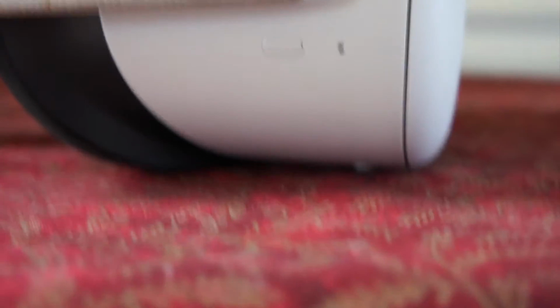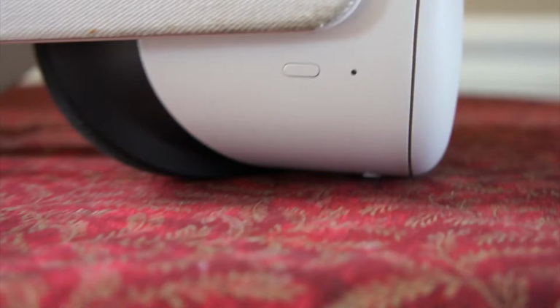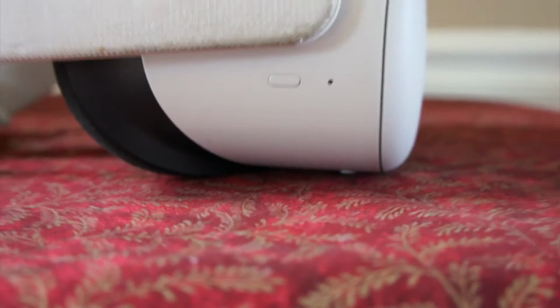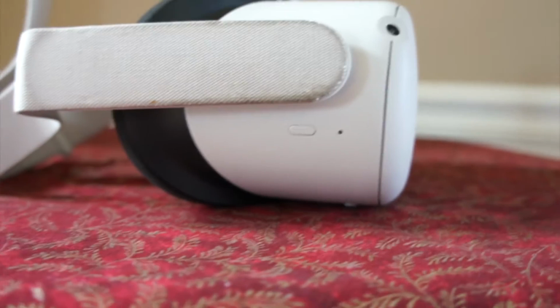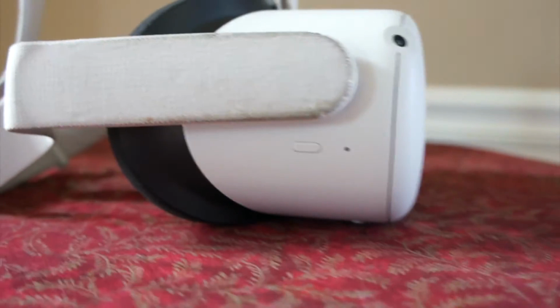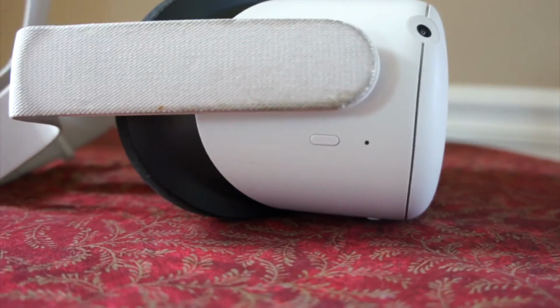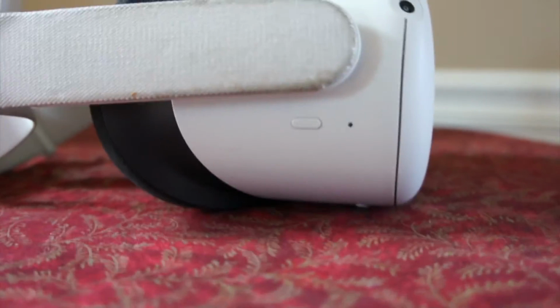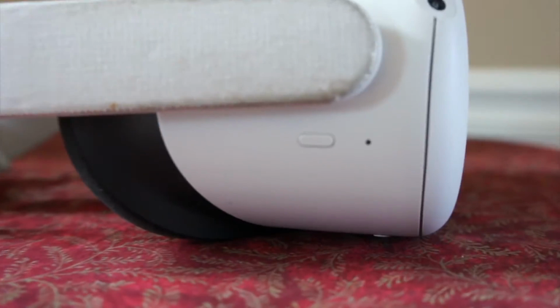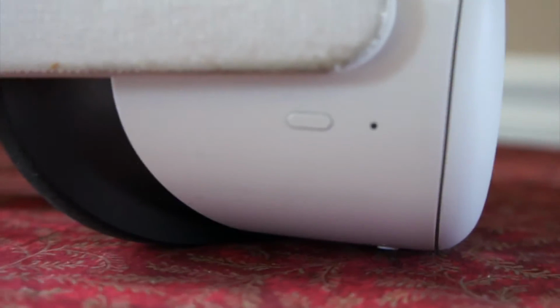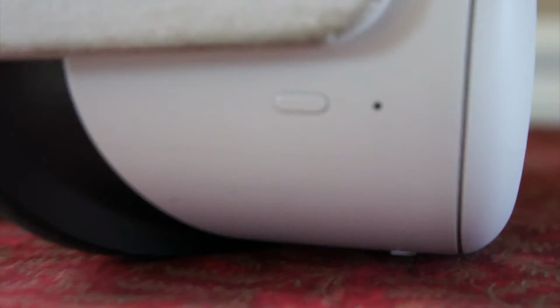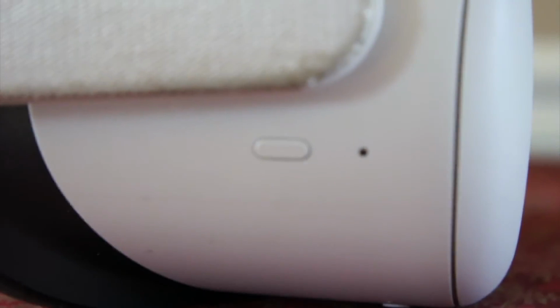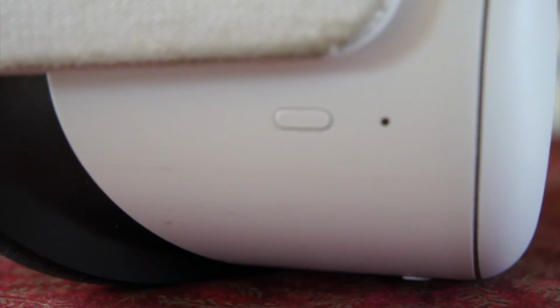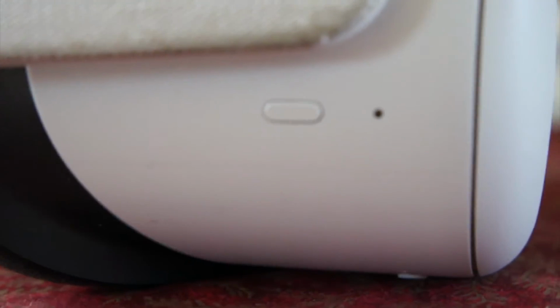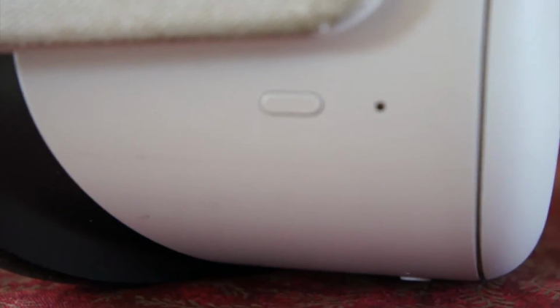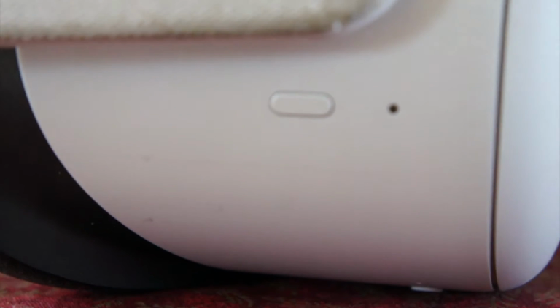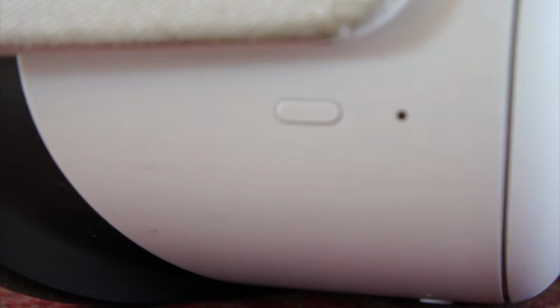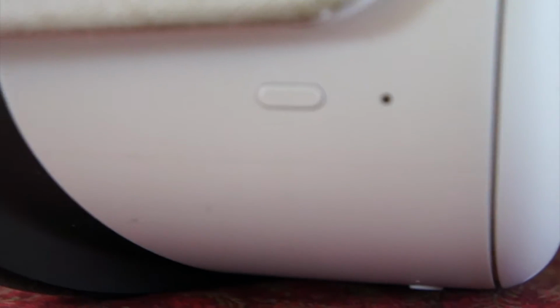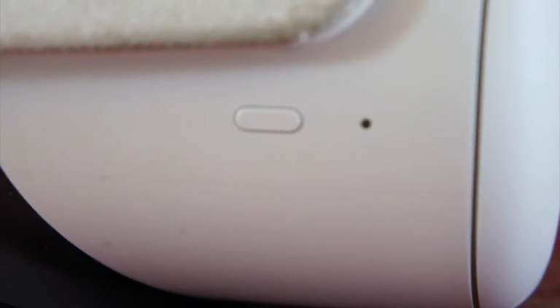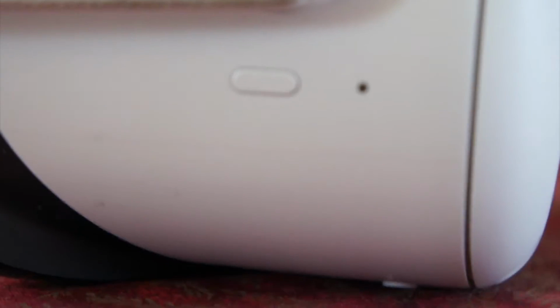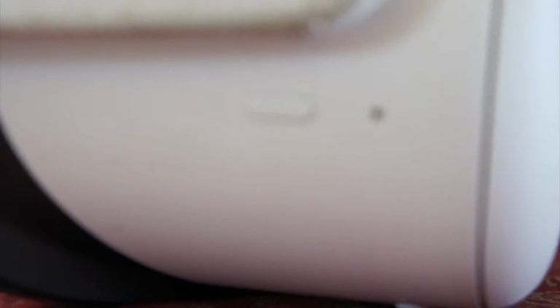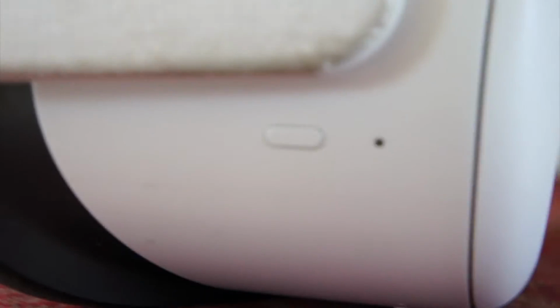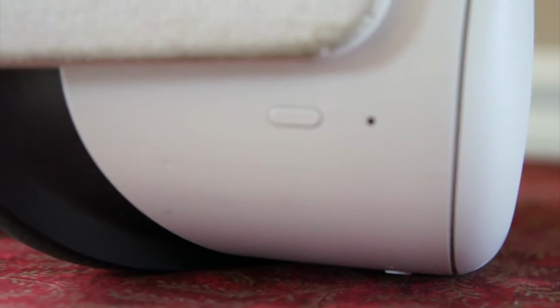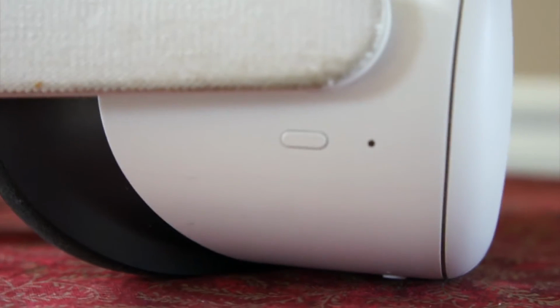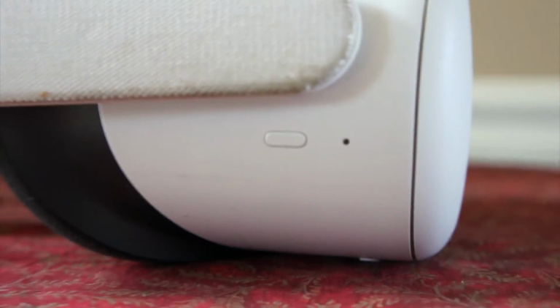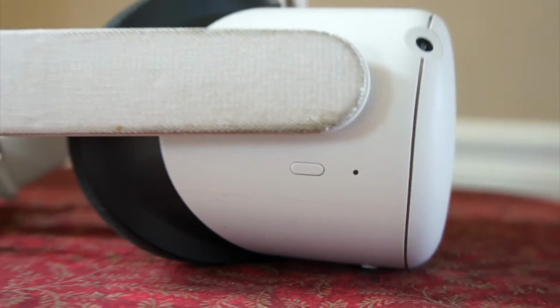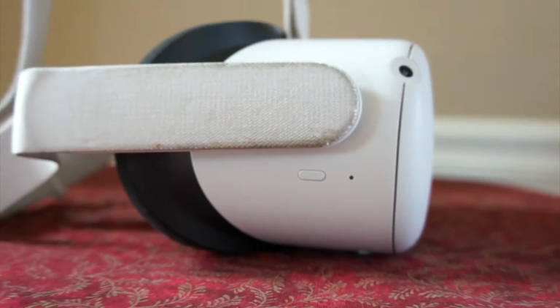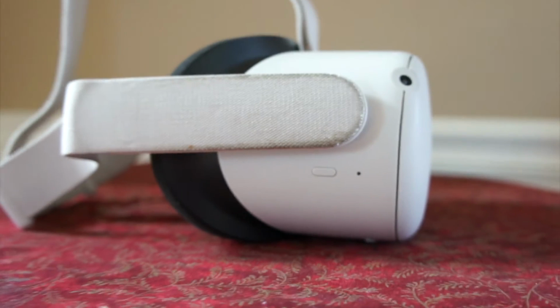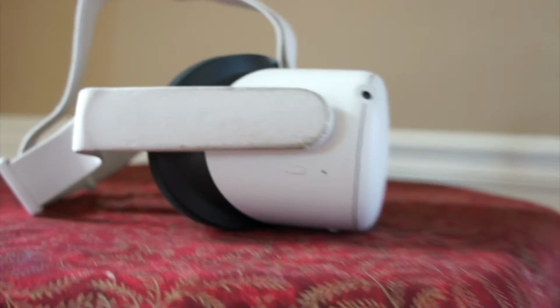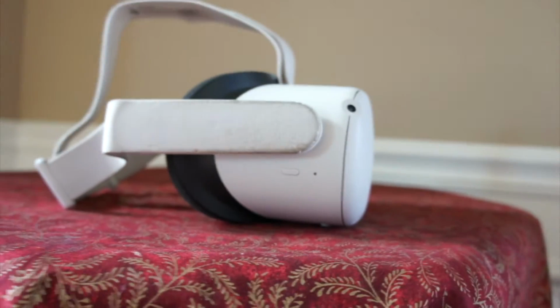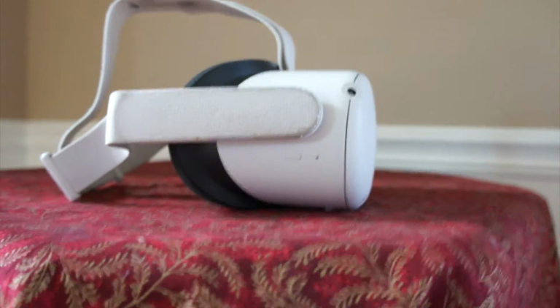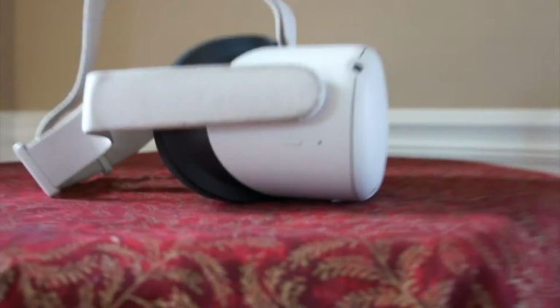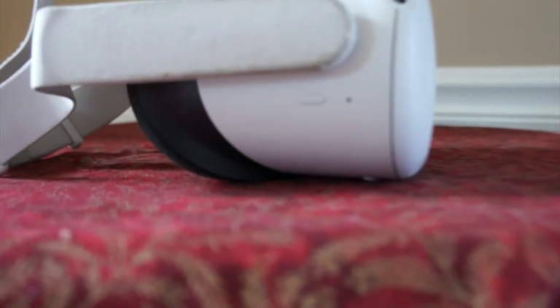This is where you turn it on — just hold it until you hear the on sound. If you want to turn it off, you can press it for a little bit and then use your controllers to select power off, or you can hold it until you hear the power down sound. But don't just click it — it won't turn off.